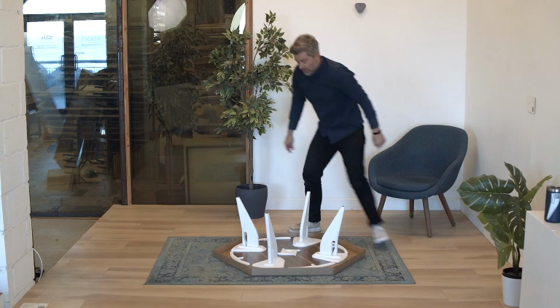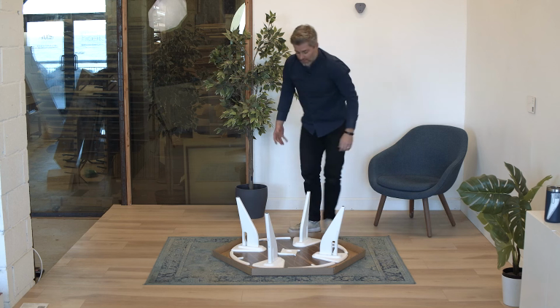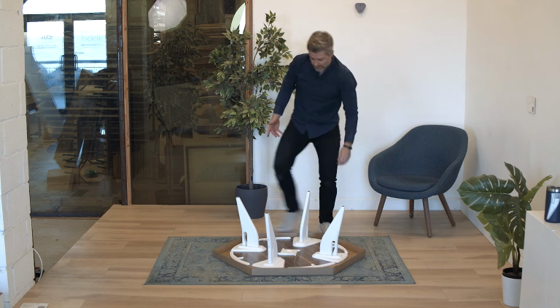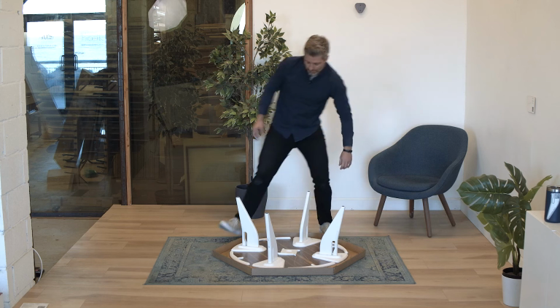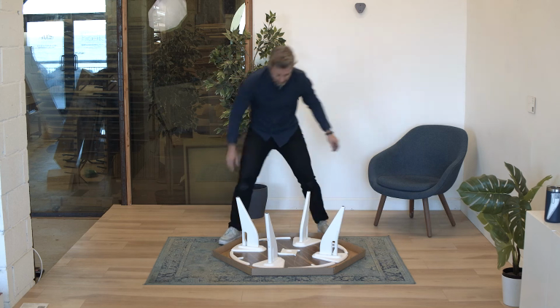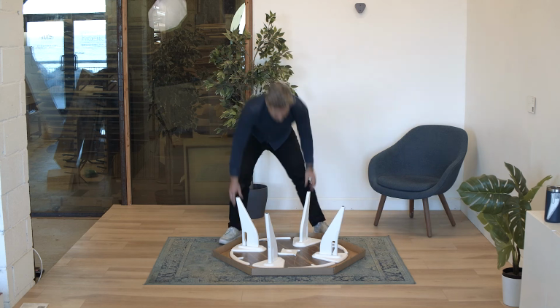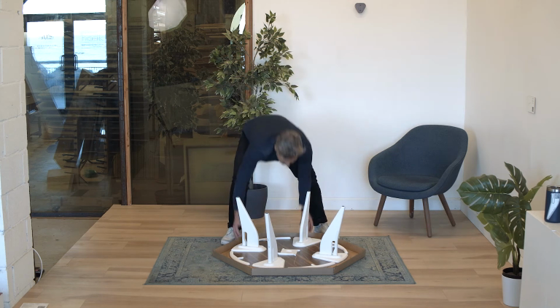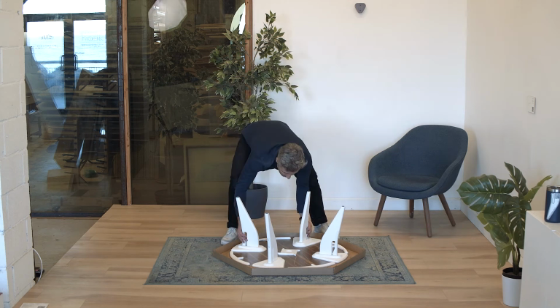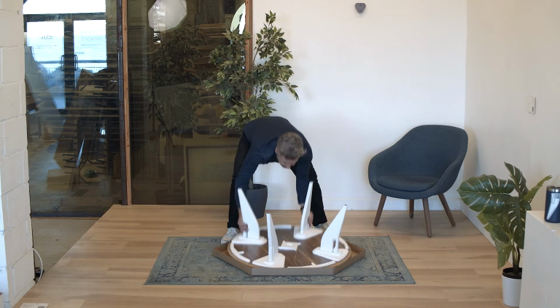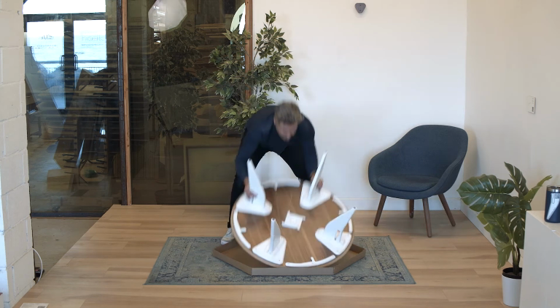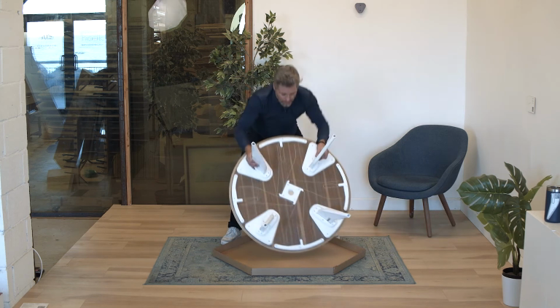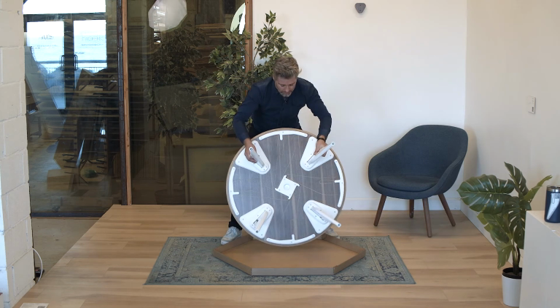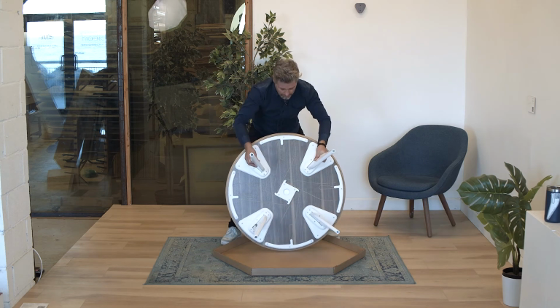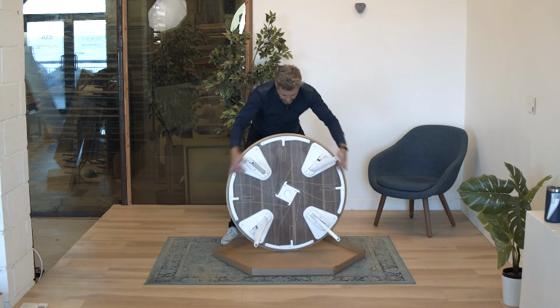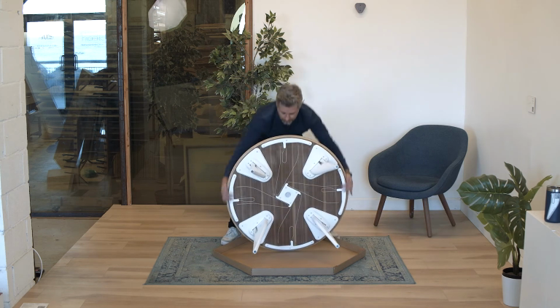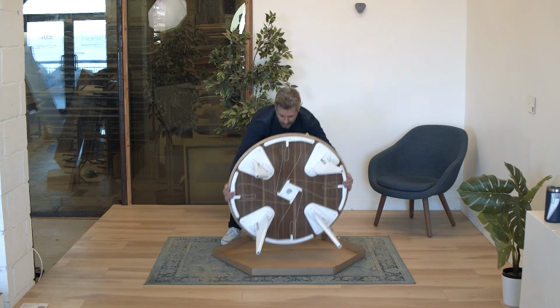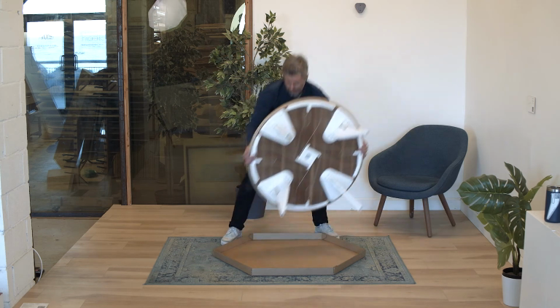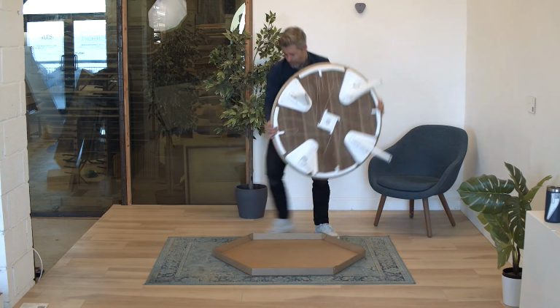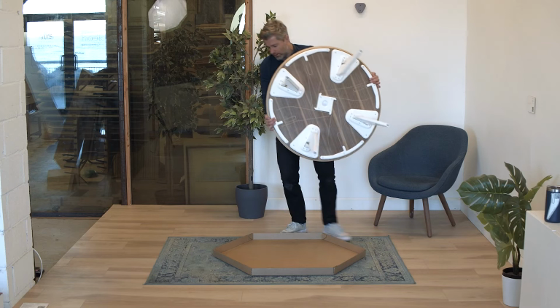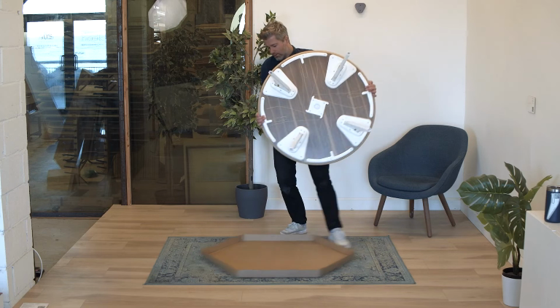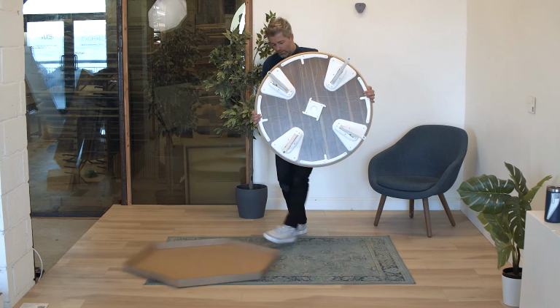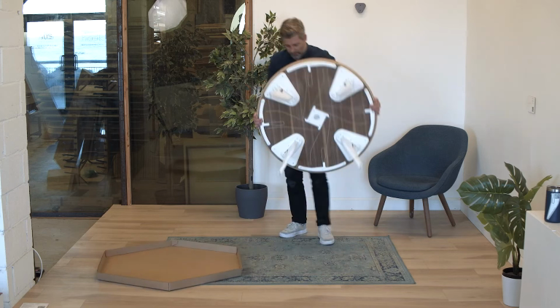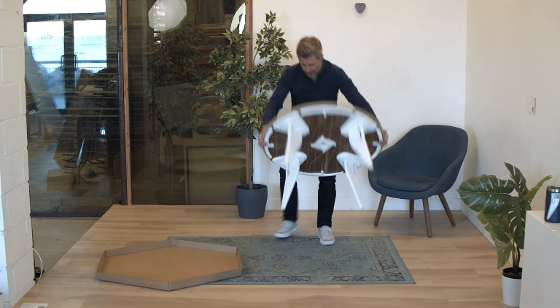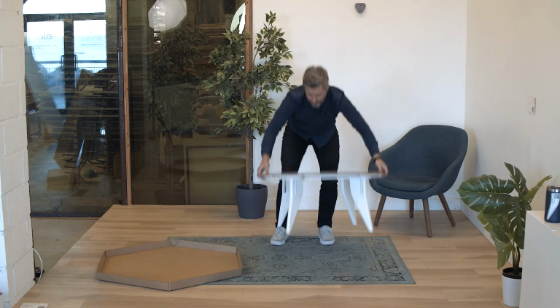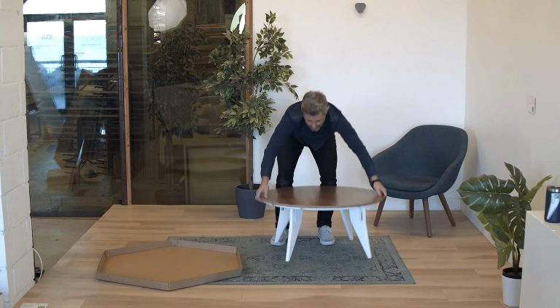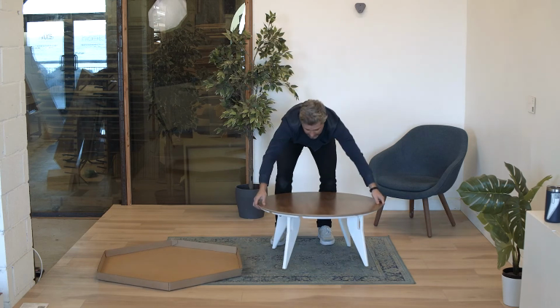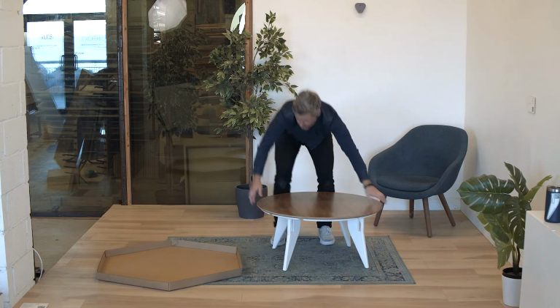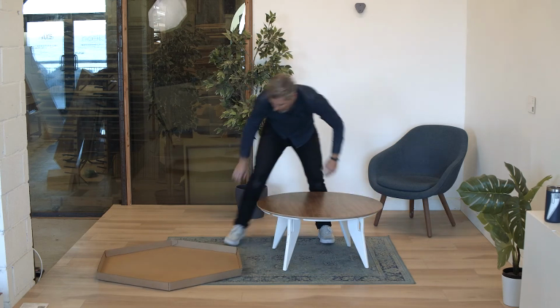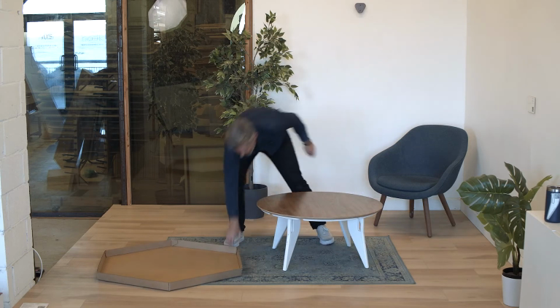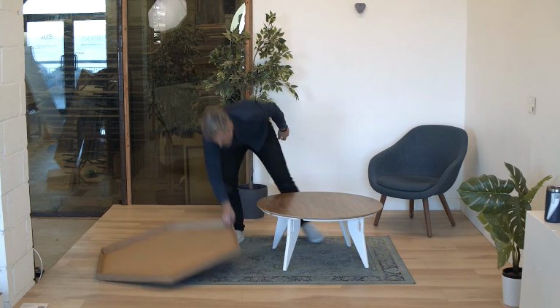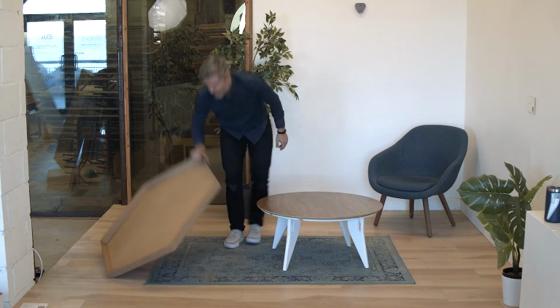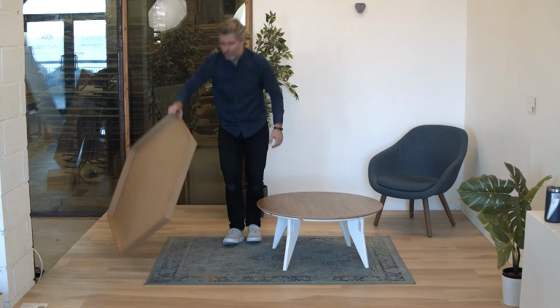That's the assembly — we've got the legs in. Now you can lift it out of the box and flip it over. And that's really all there is to the assembly.